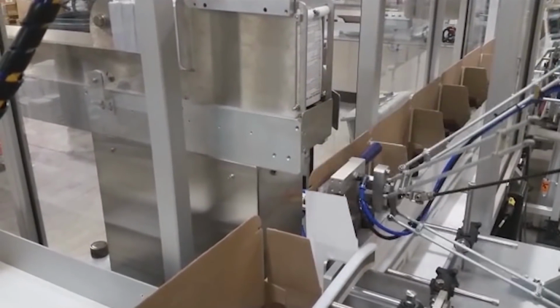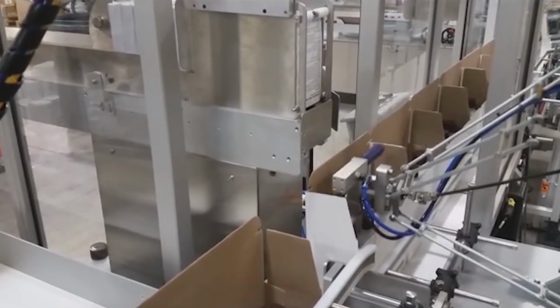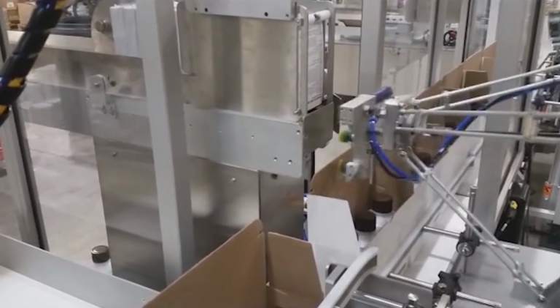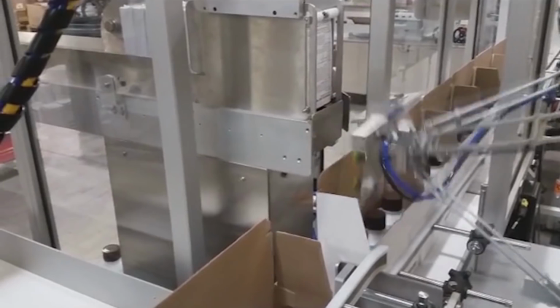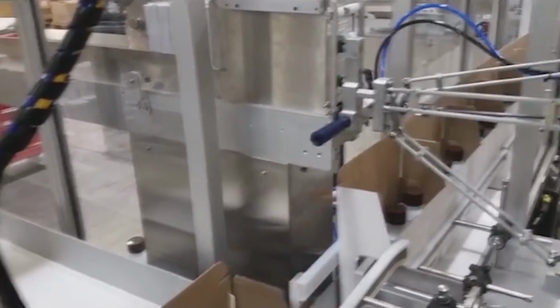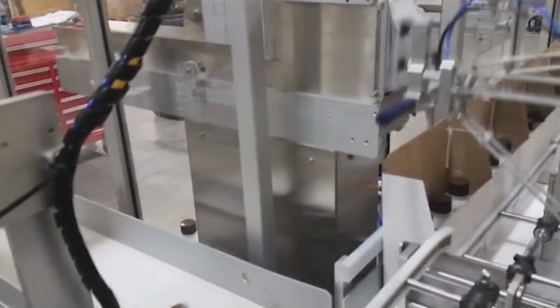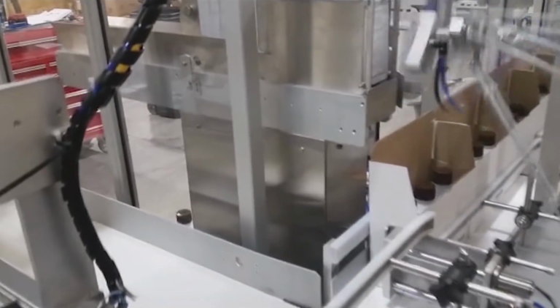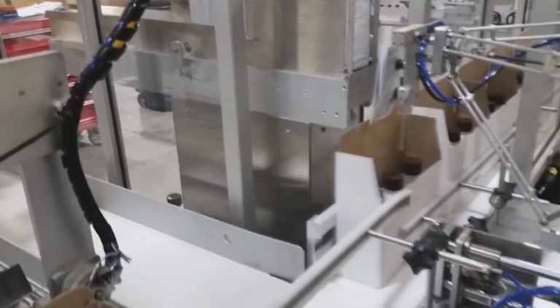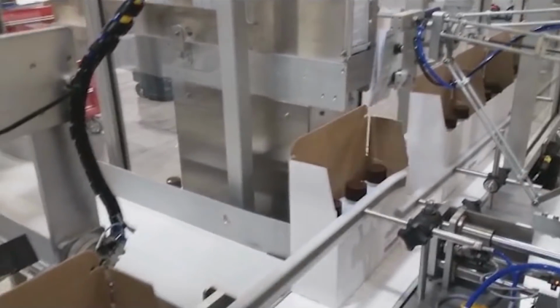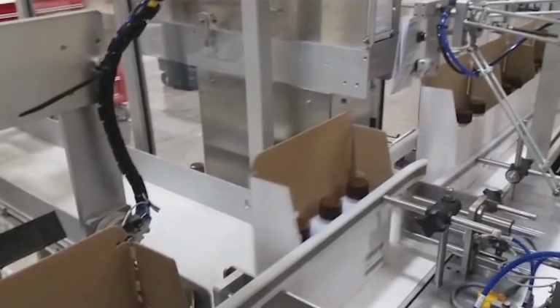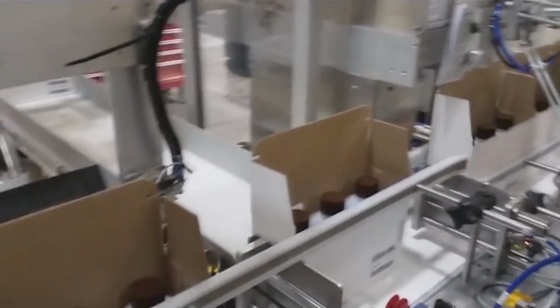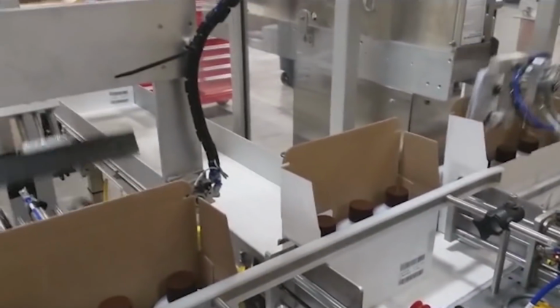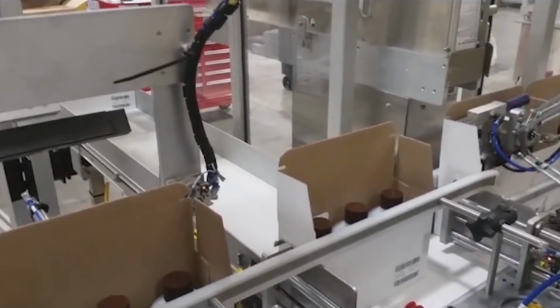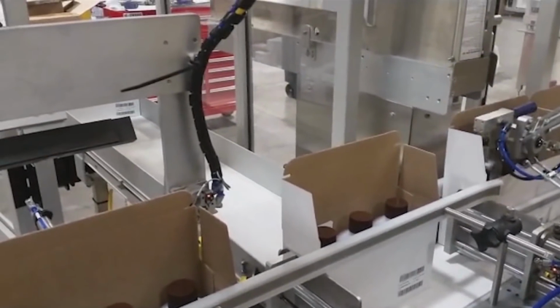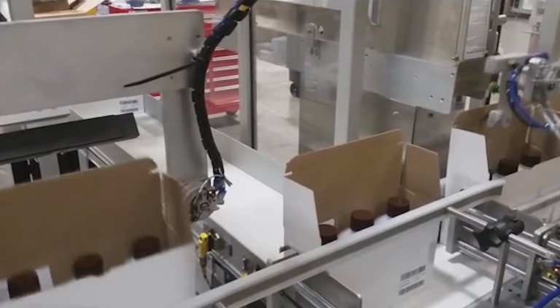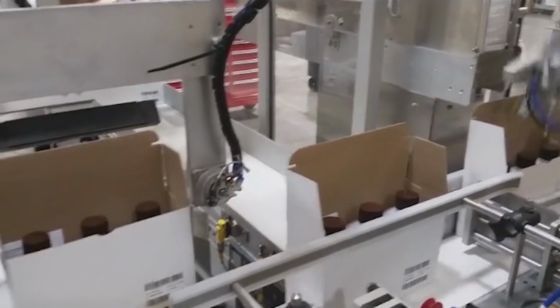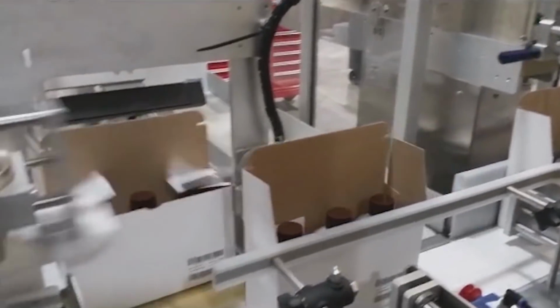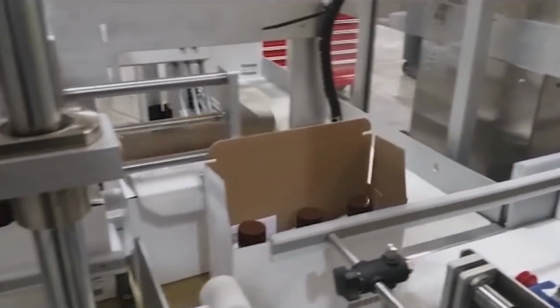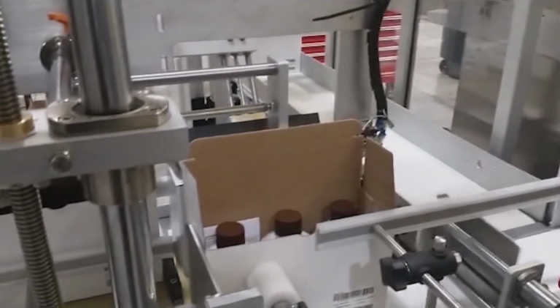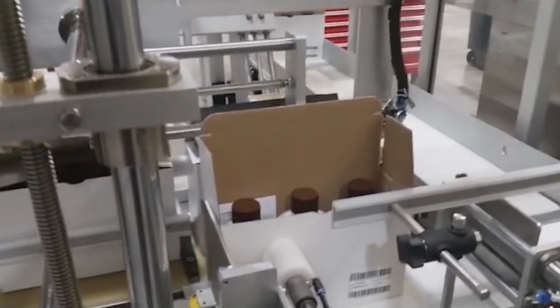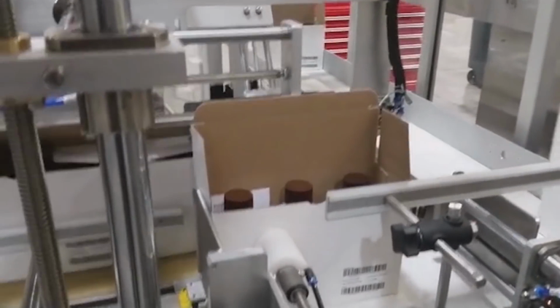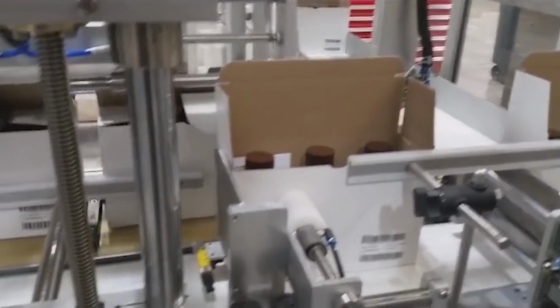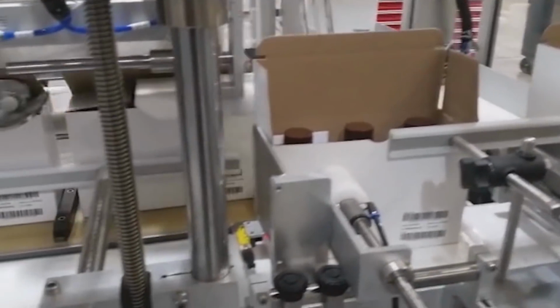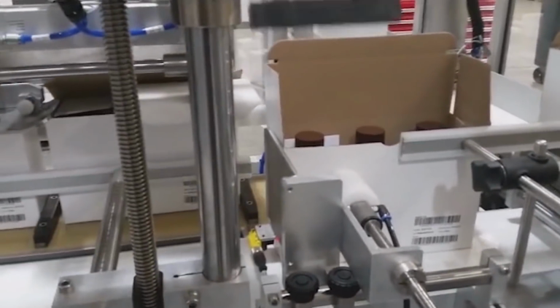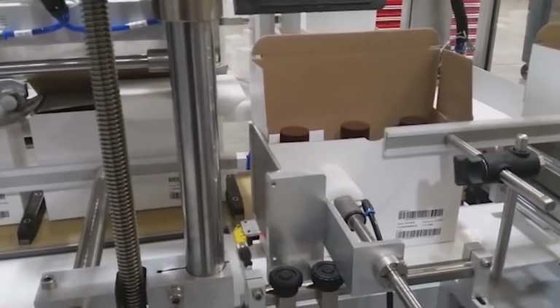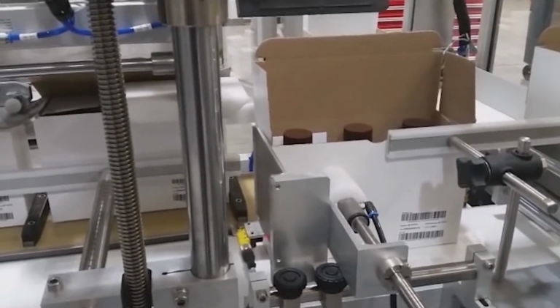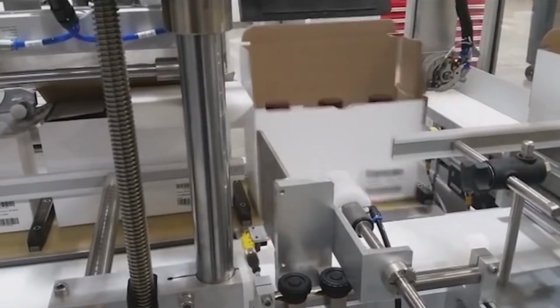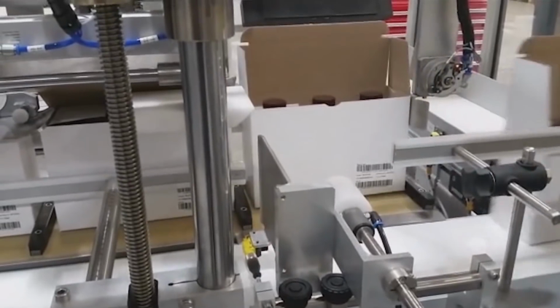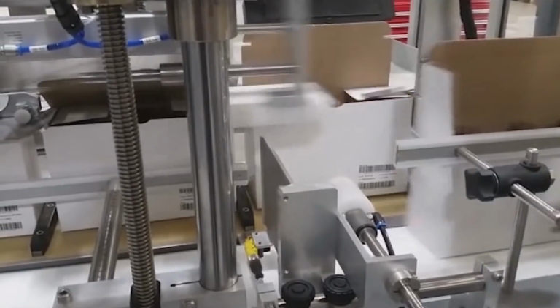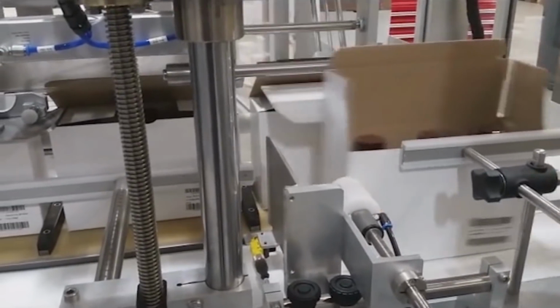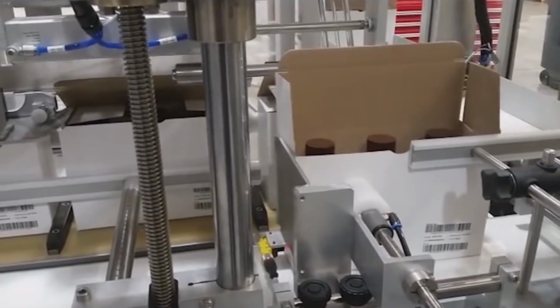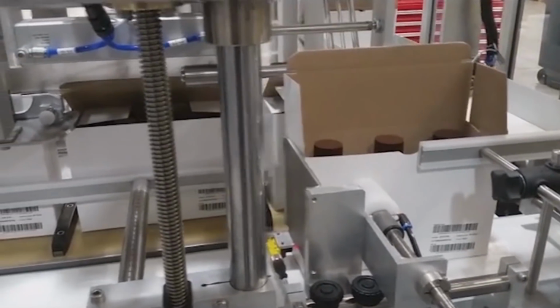The closing station folds and tucks the carton top flaps. A tamper-evident label is applied to each carton, and the label presence is verified.